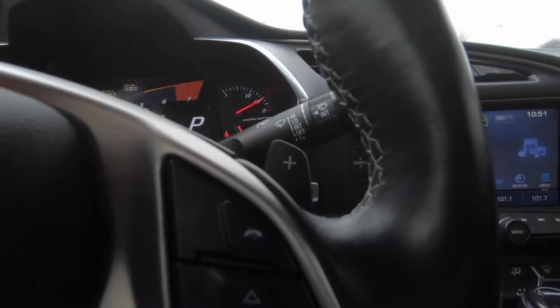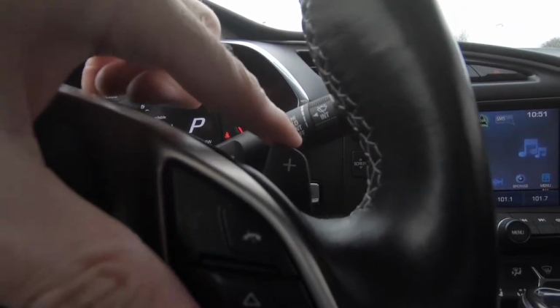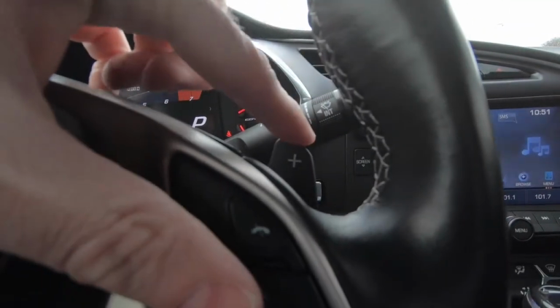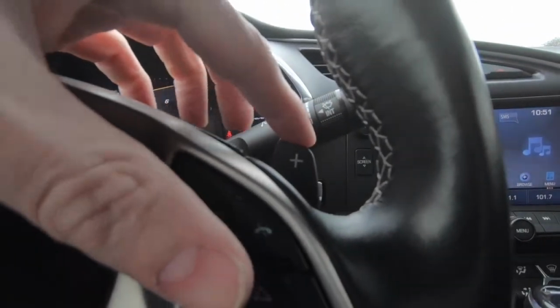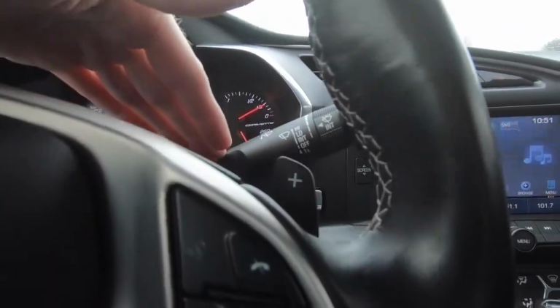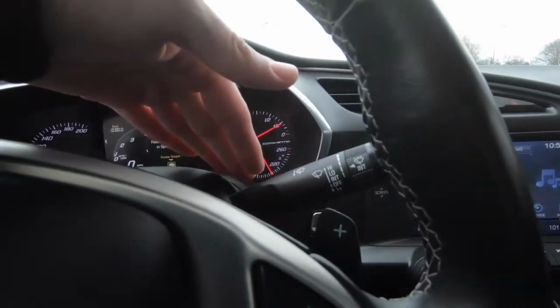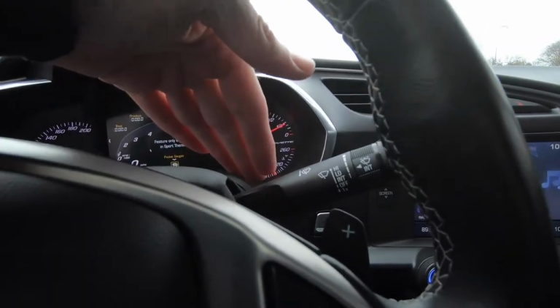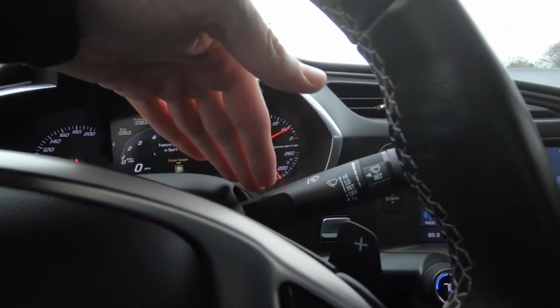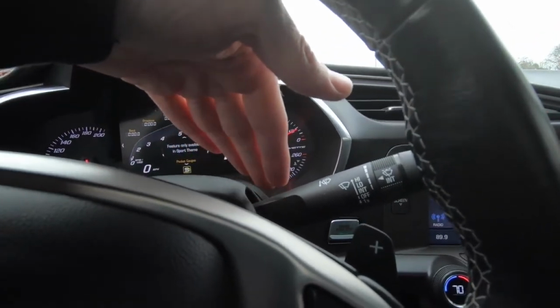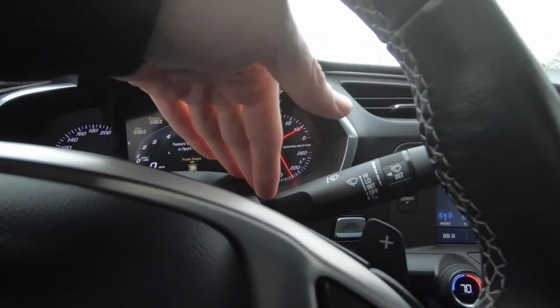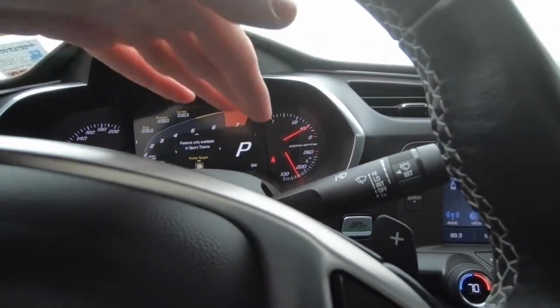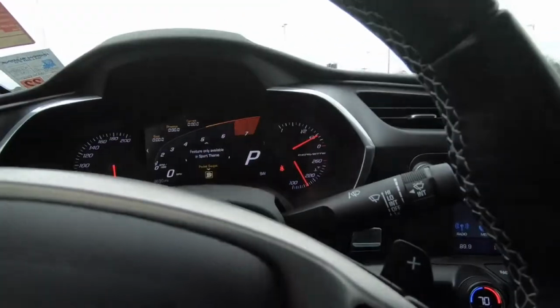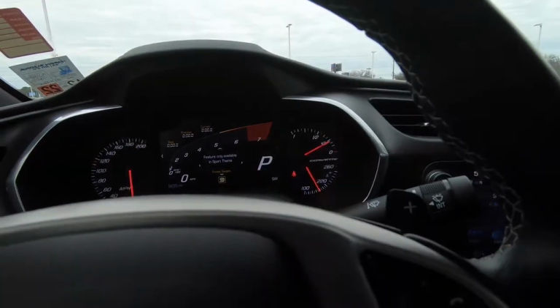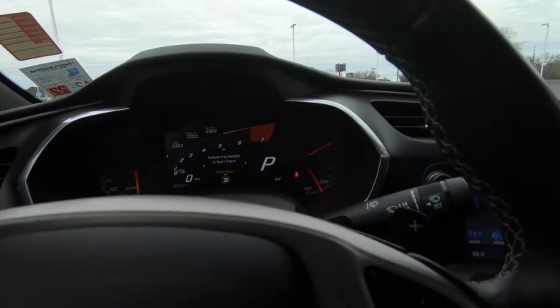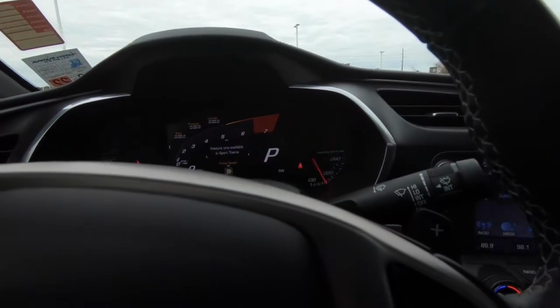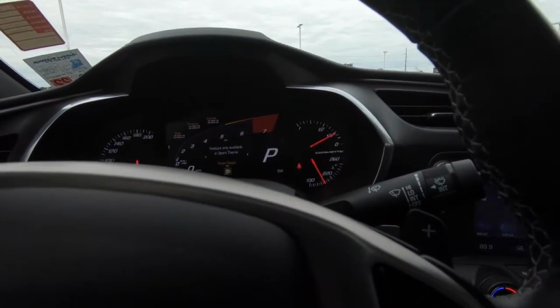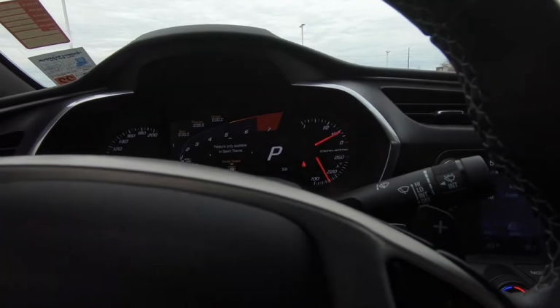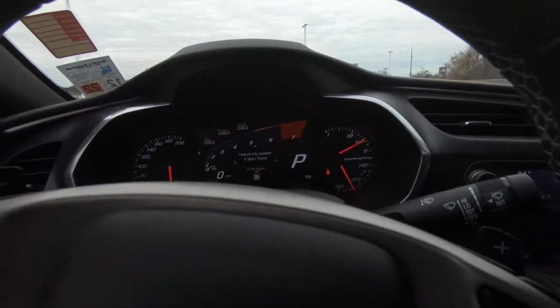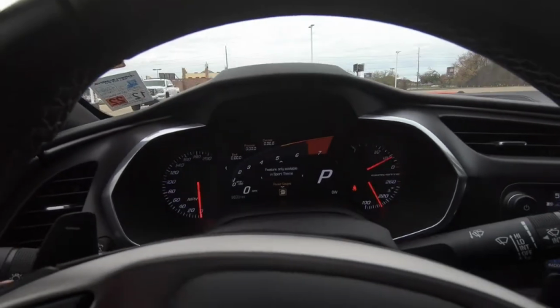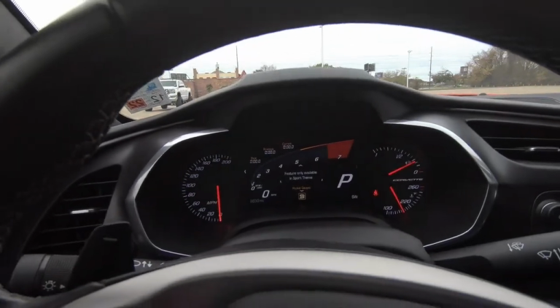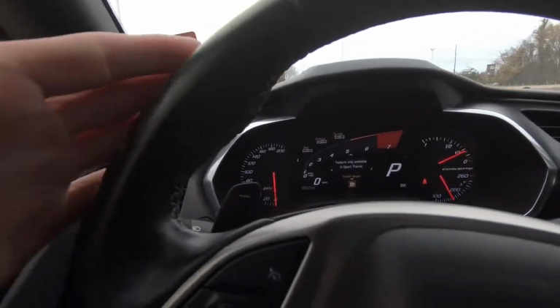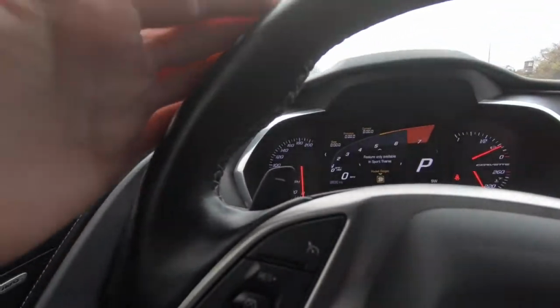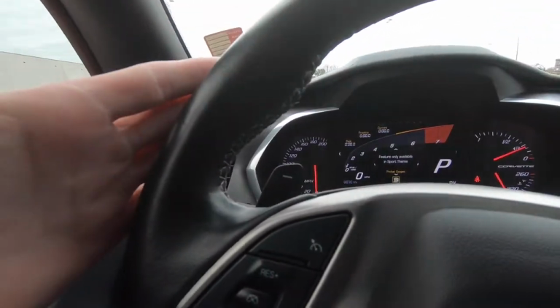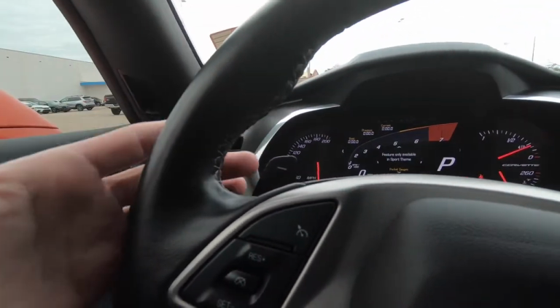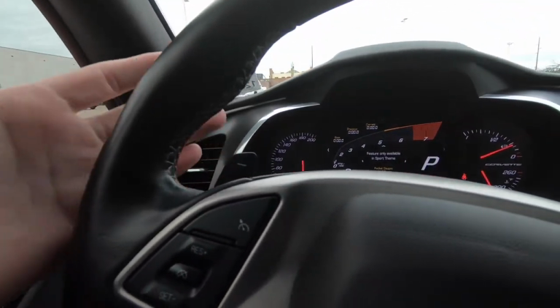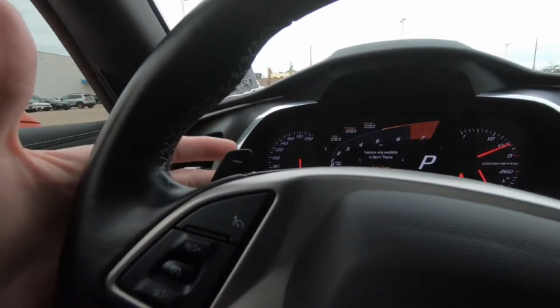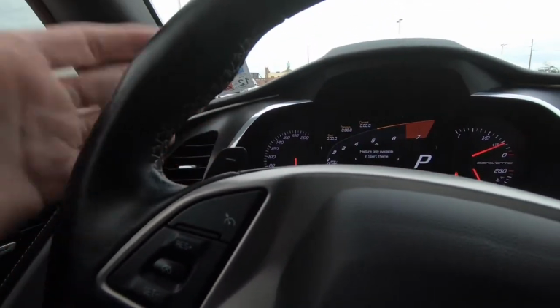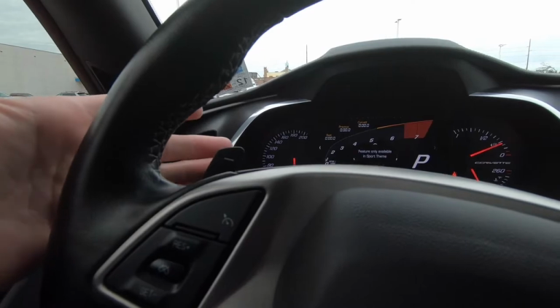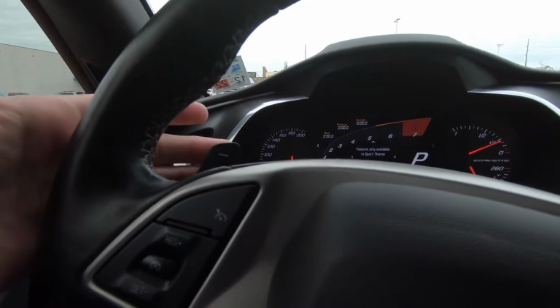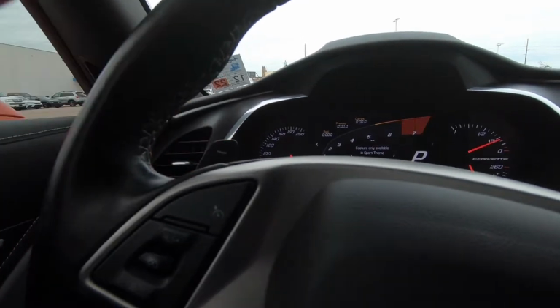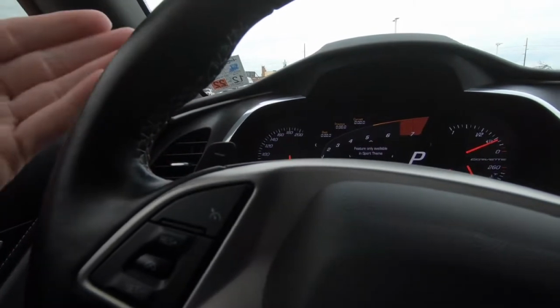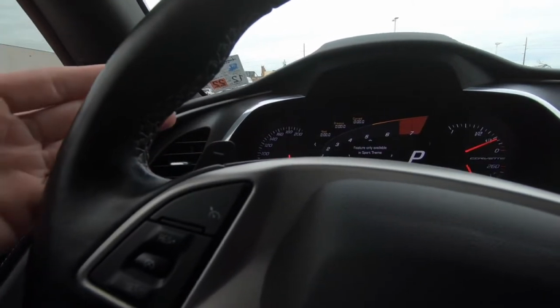Those shifter paddles should stay in place and actually be connected to the steering column, at least in my opinion. That way, no matter where your hands are in reference to the position of the steering wheel, you always know where the shifter paddles are and which one you're using.